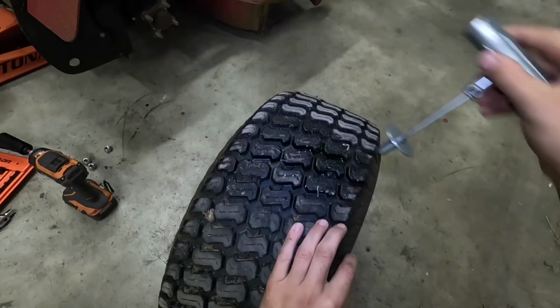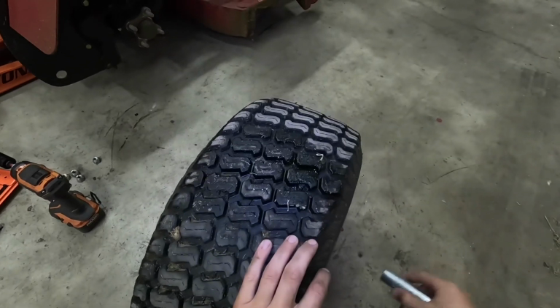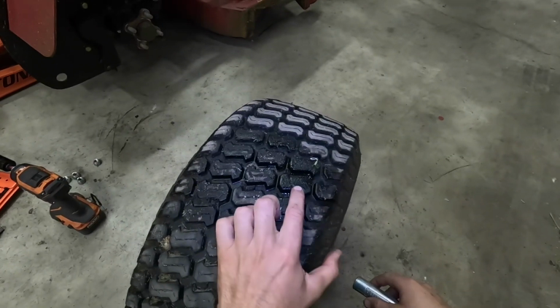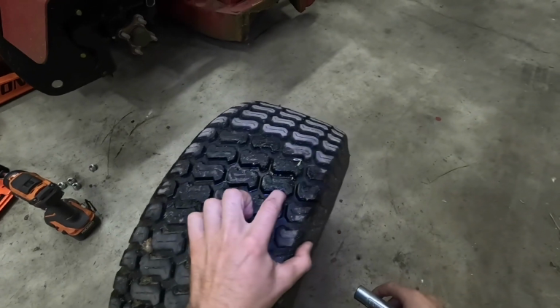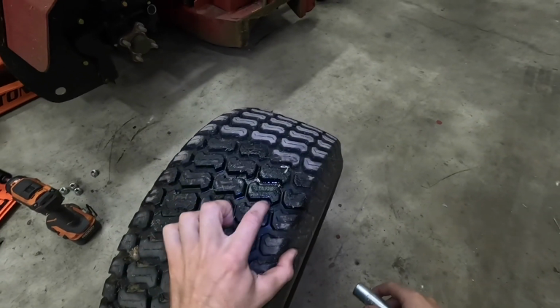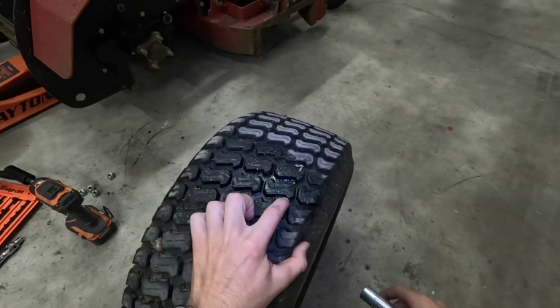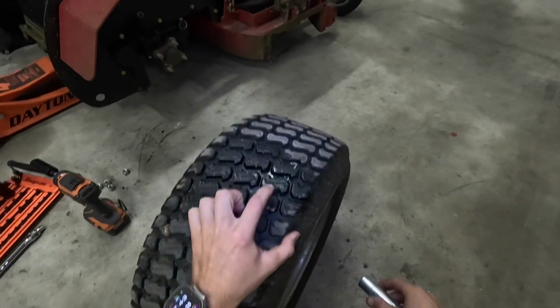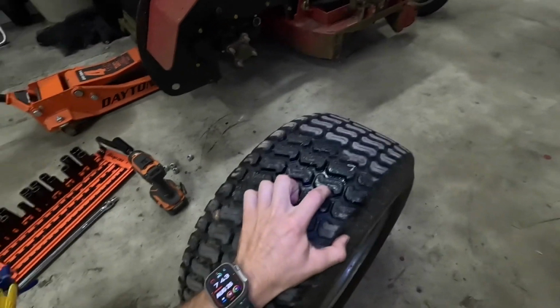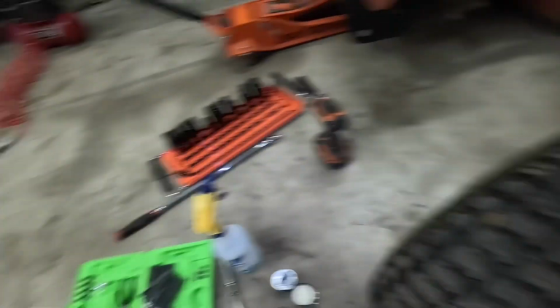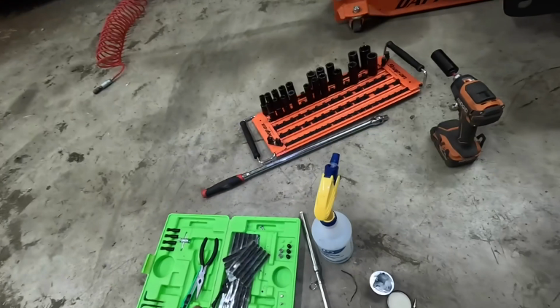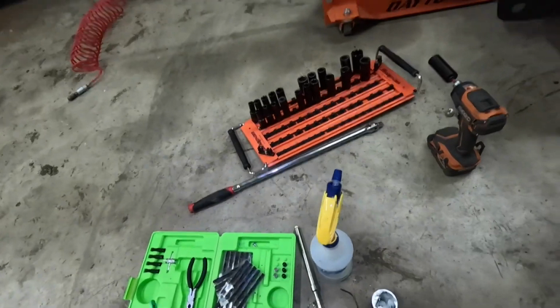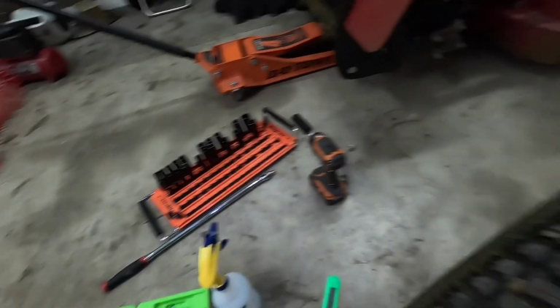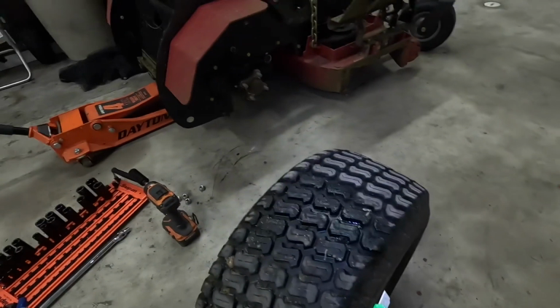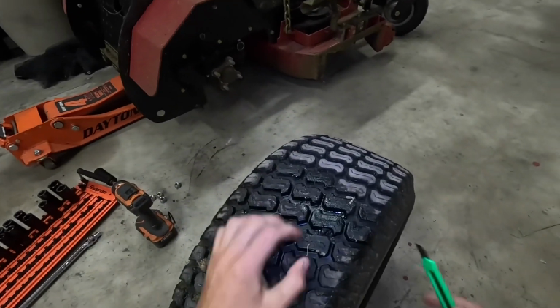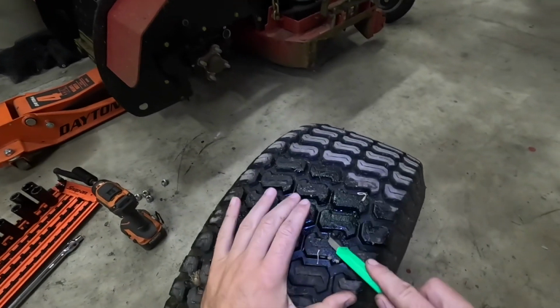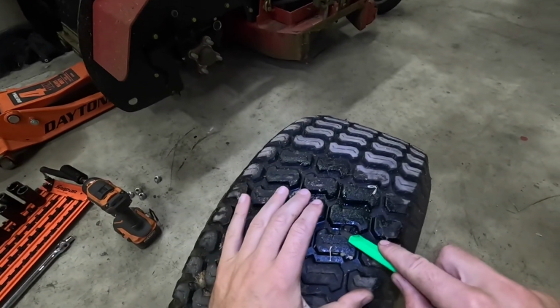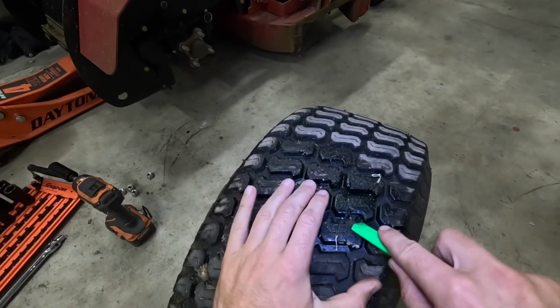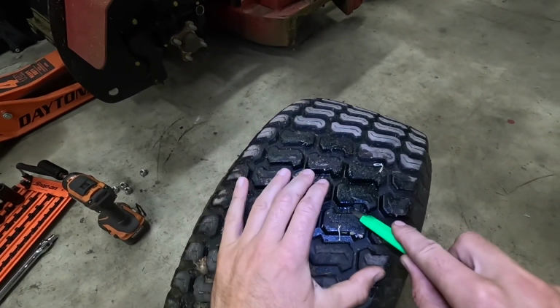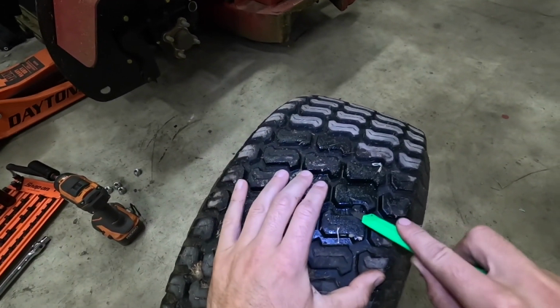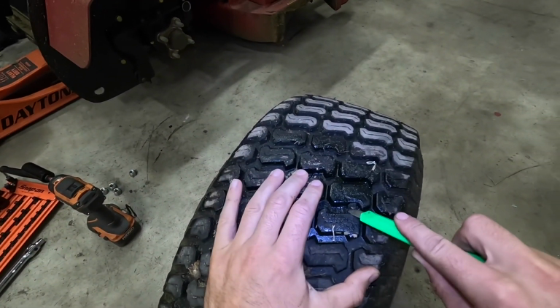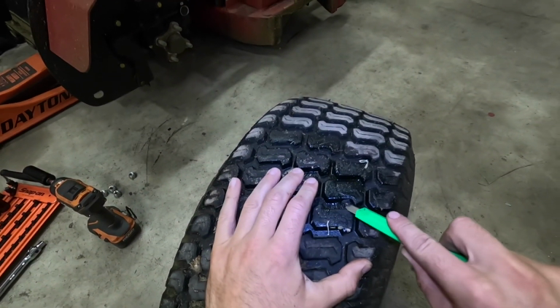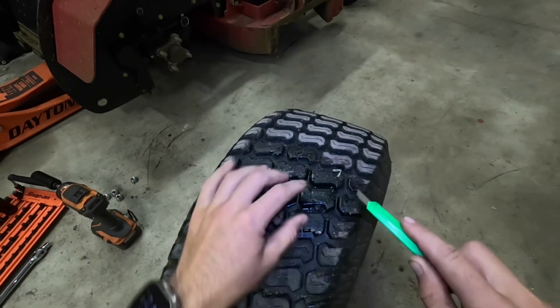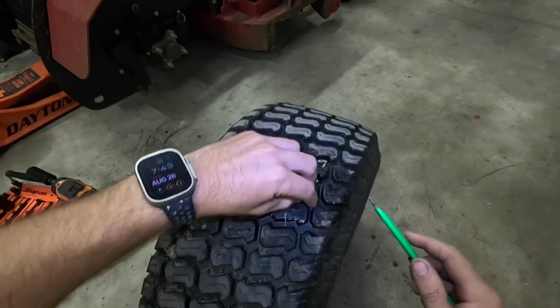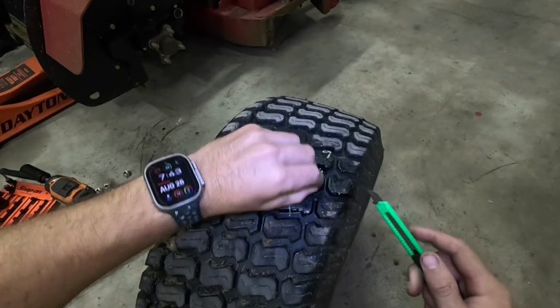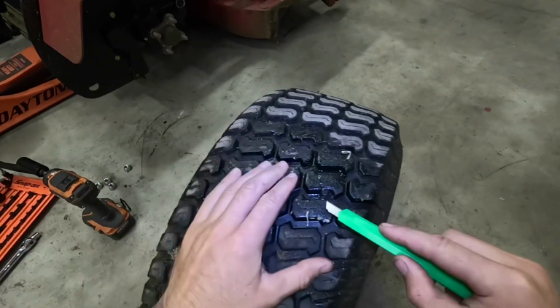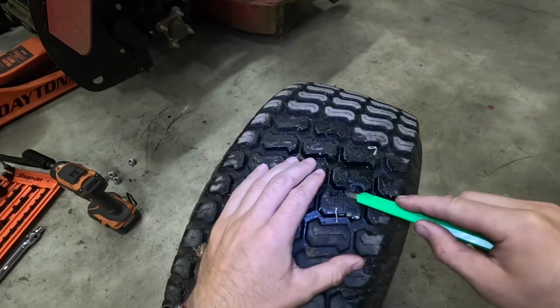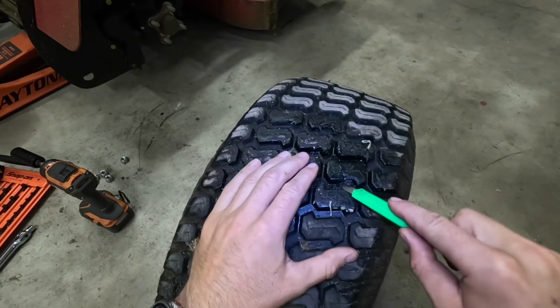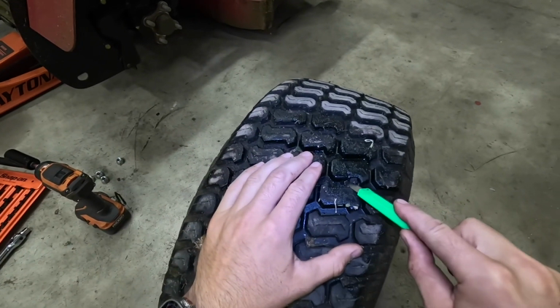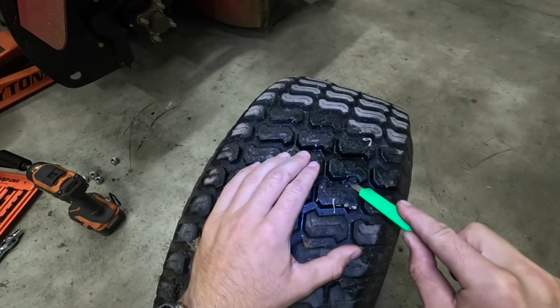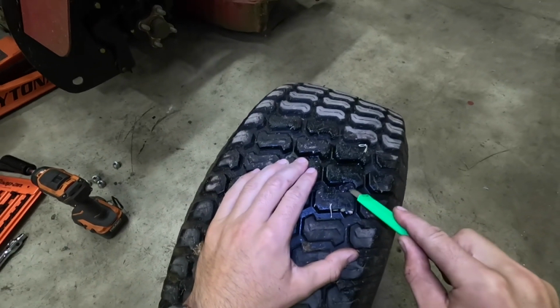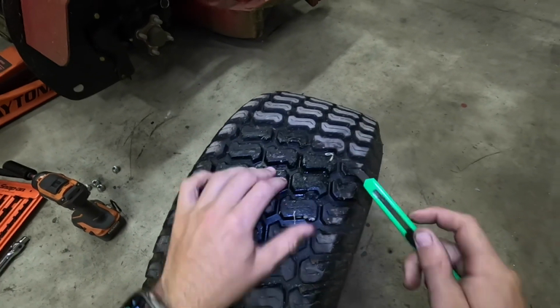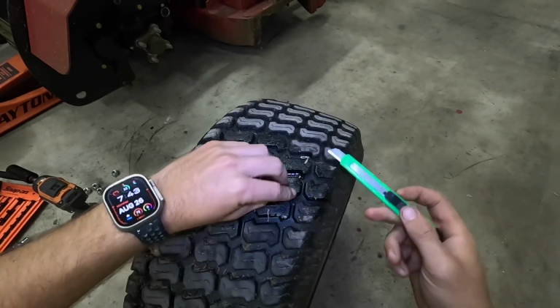We can take our knife here and cut off a little bit of this excess that we have. This is optional — you don't have to cut this off, it just makes it look a little nicer, a little more flush.